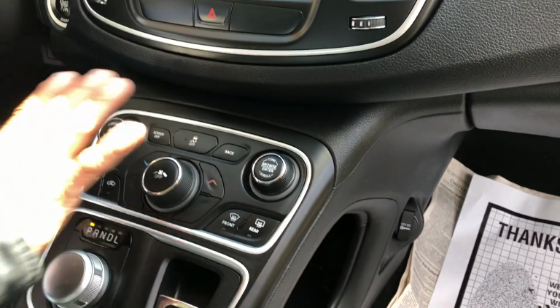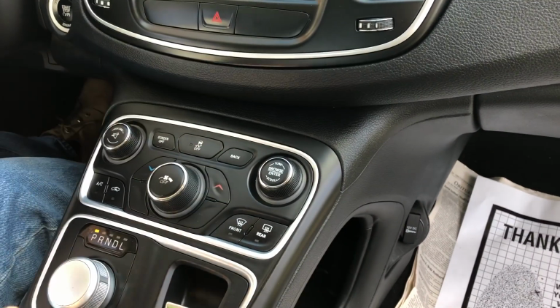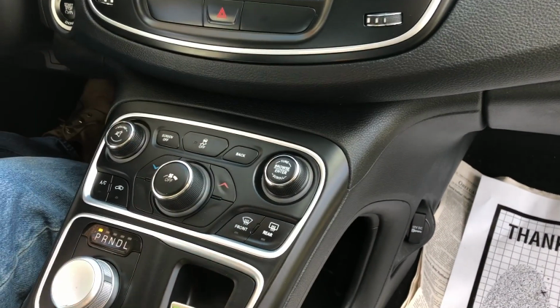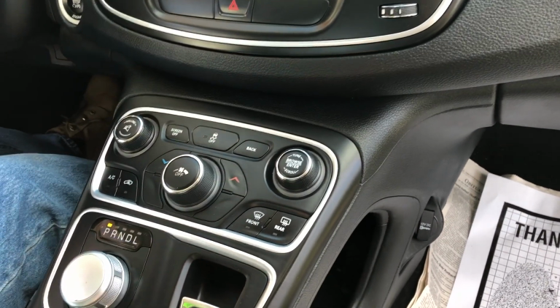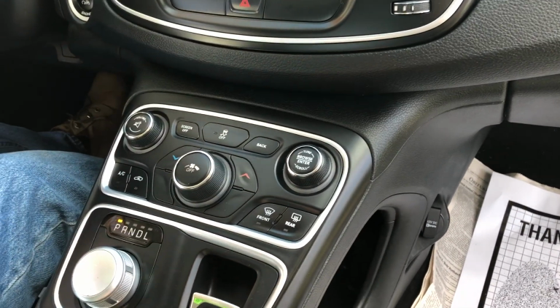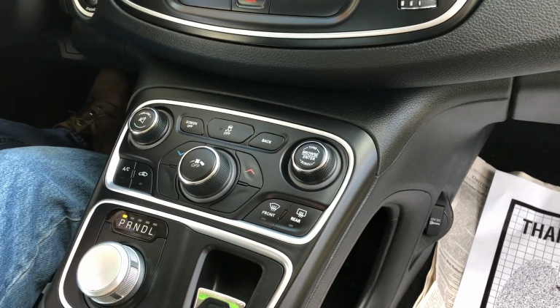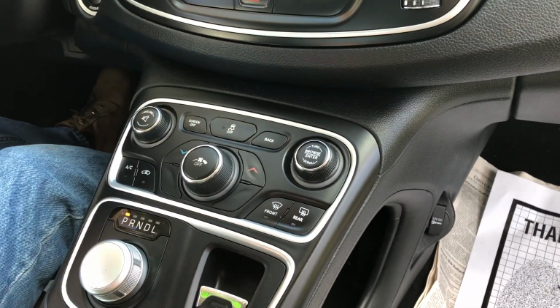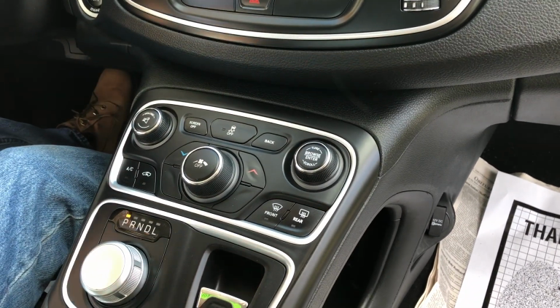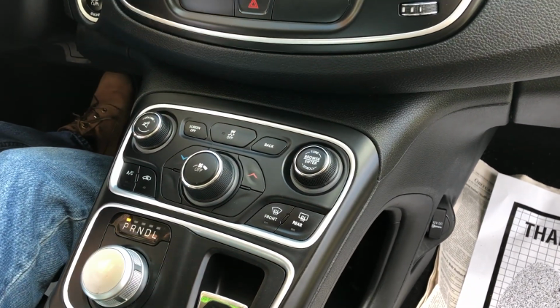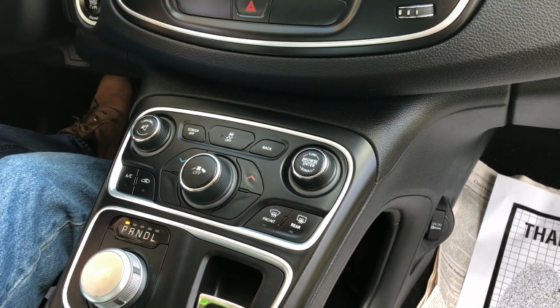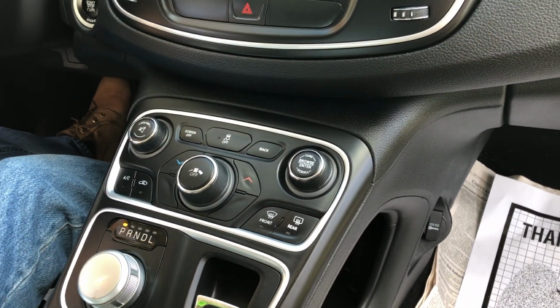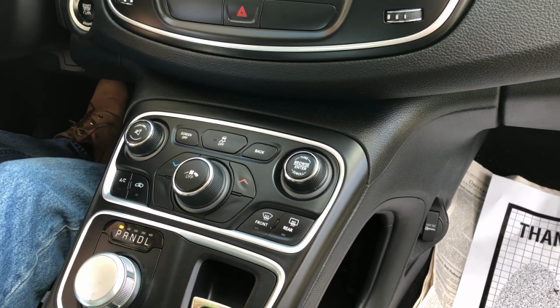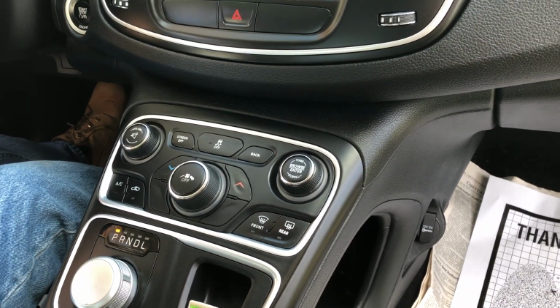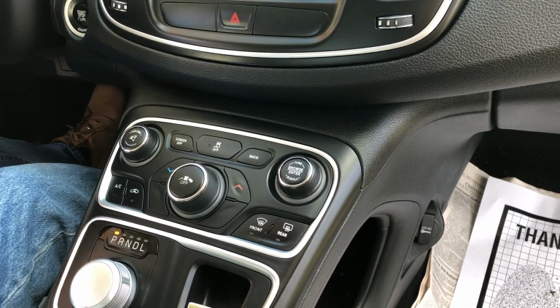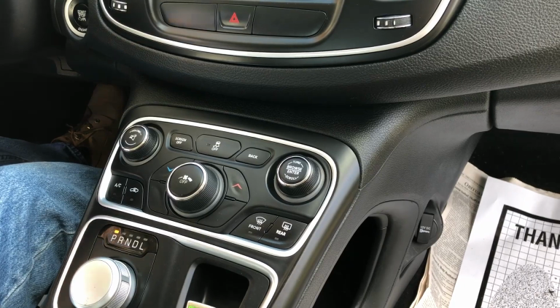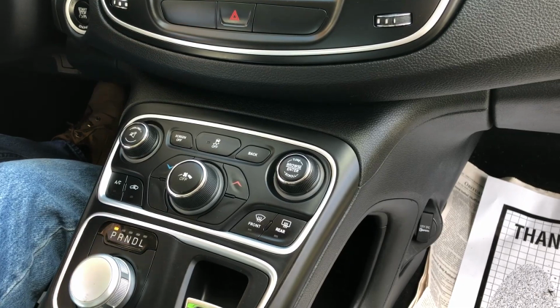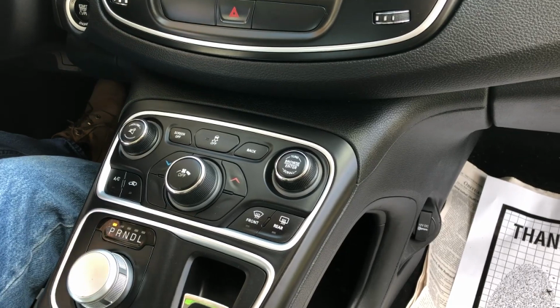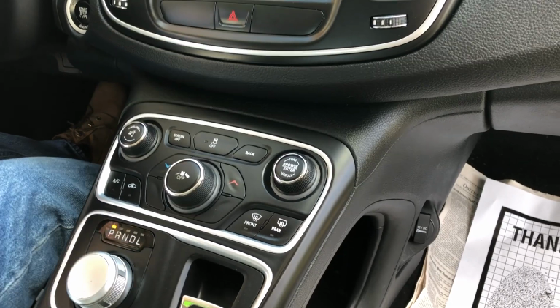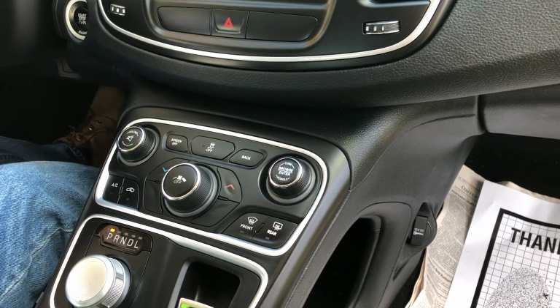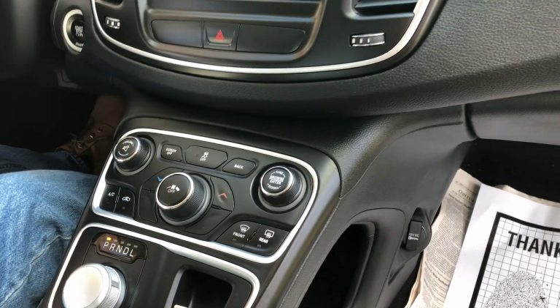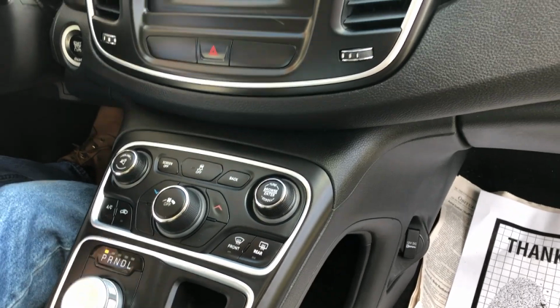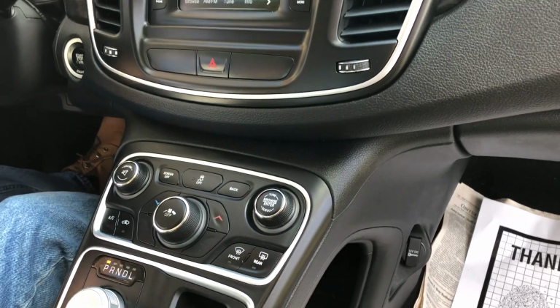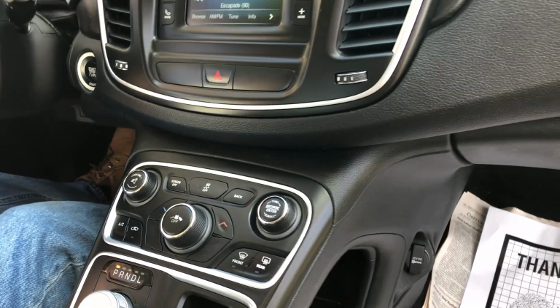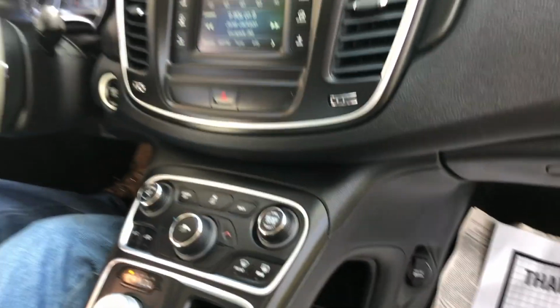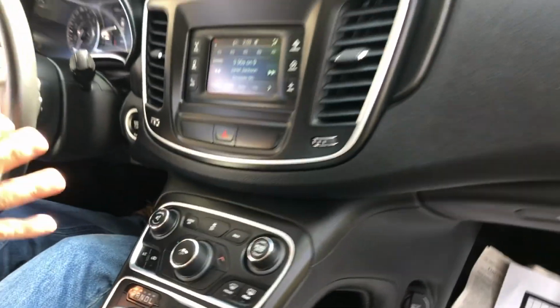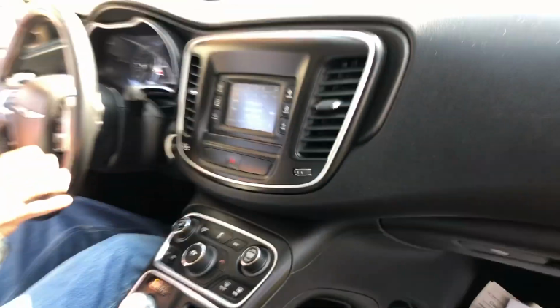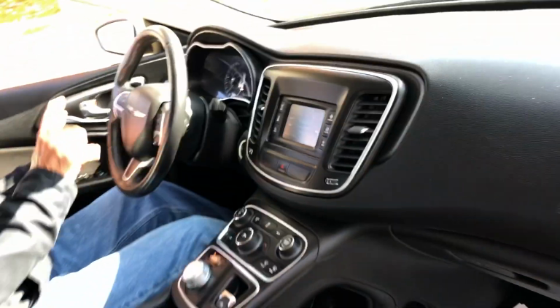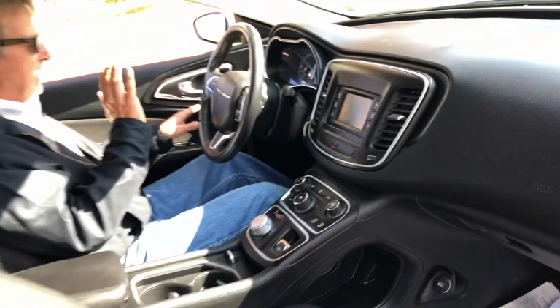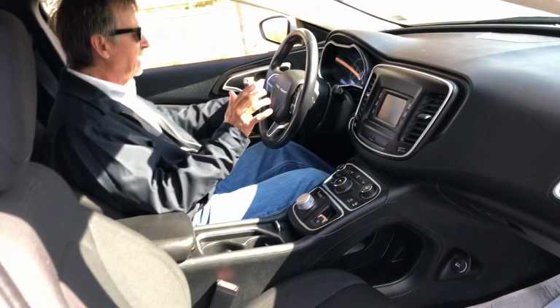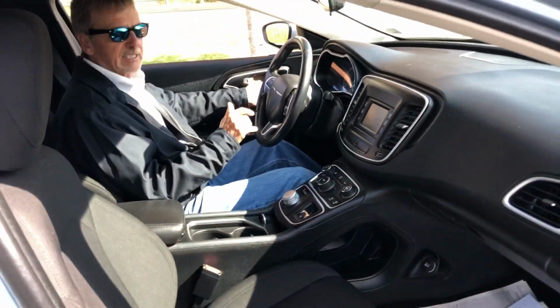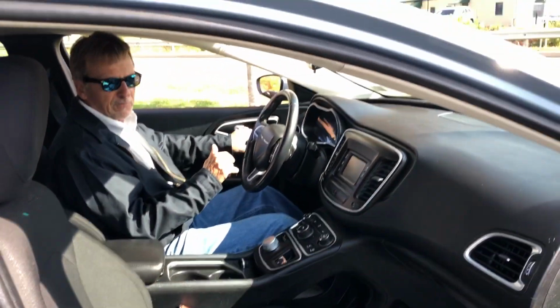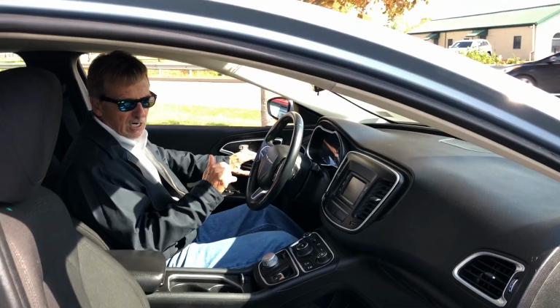Traction control on this car — we might need that this winter. Curtain airbags, side airbags, front airbags. Nice, safe car.